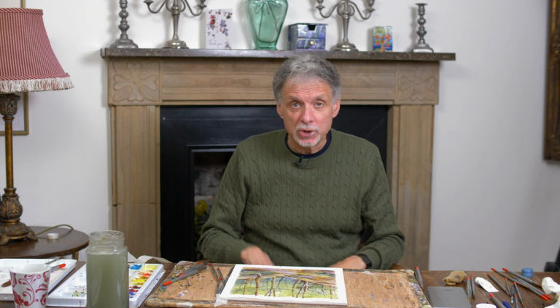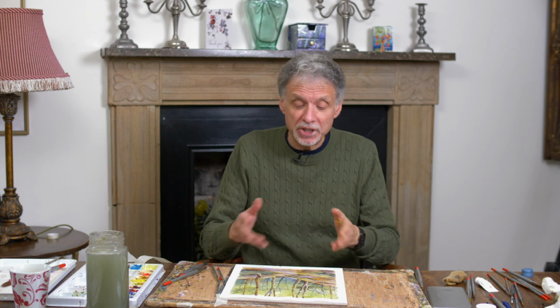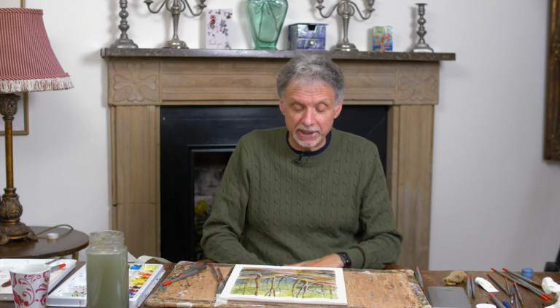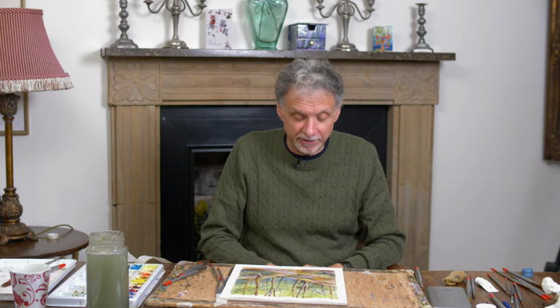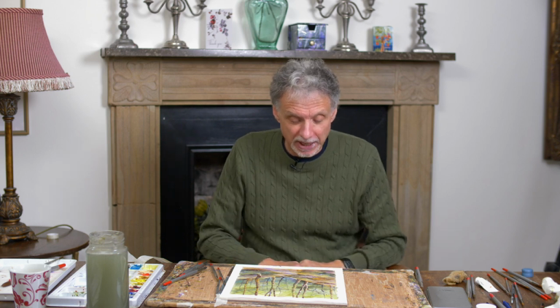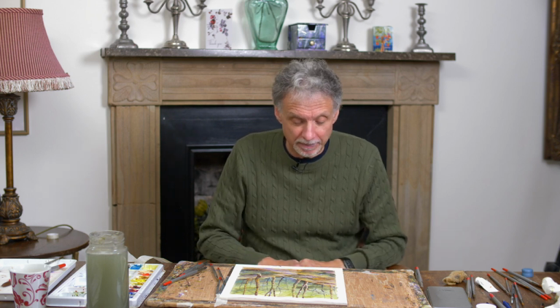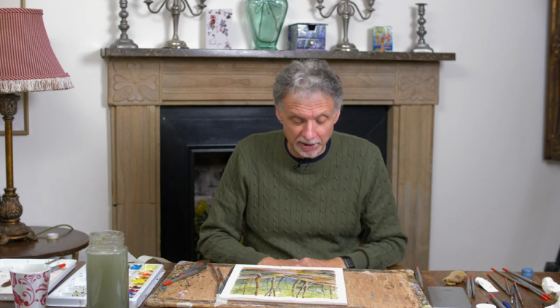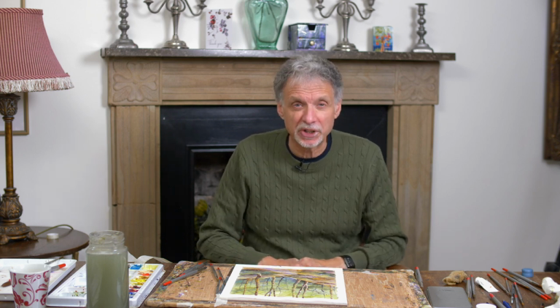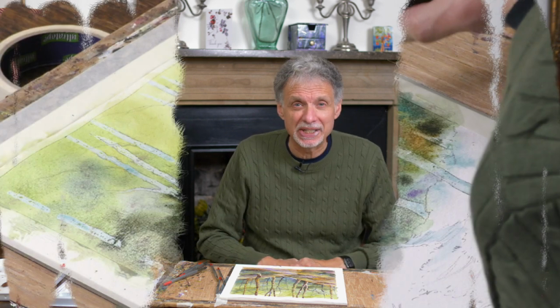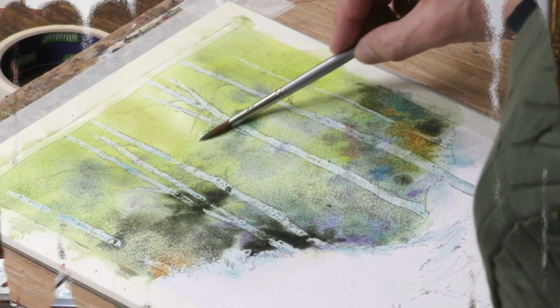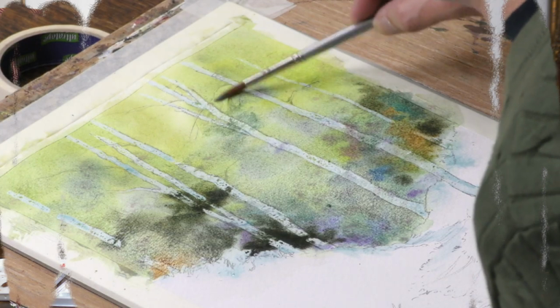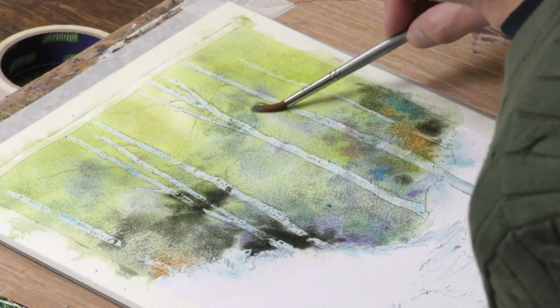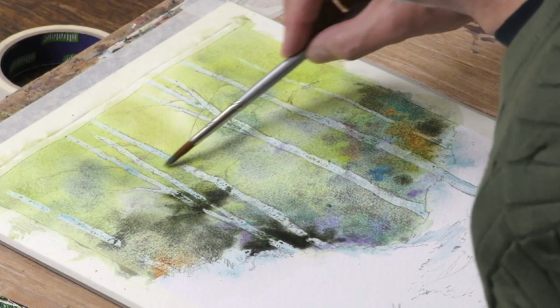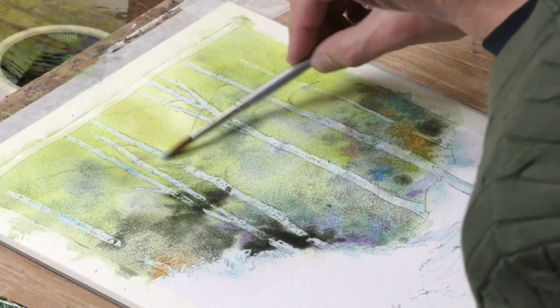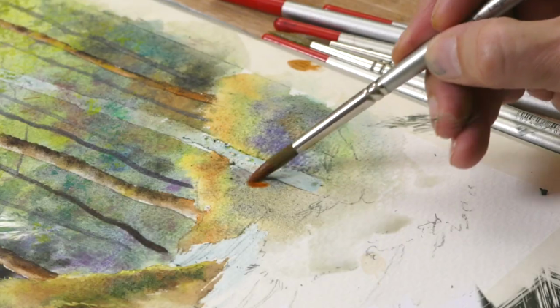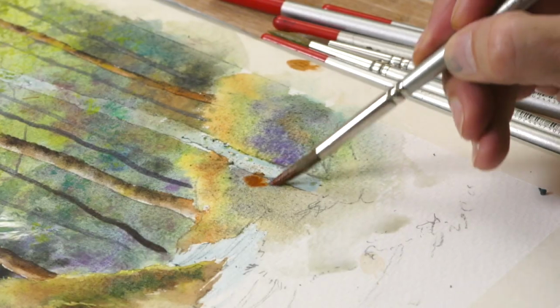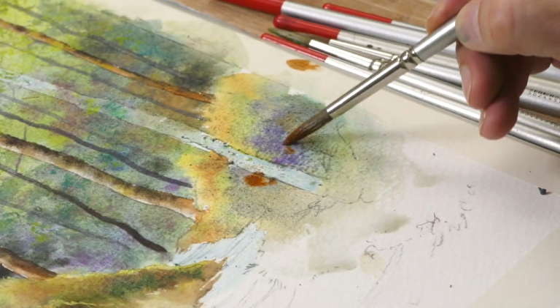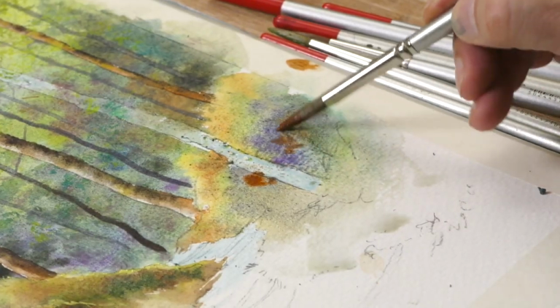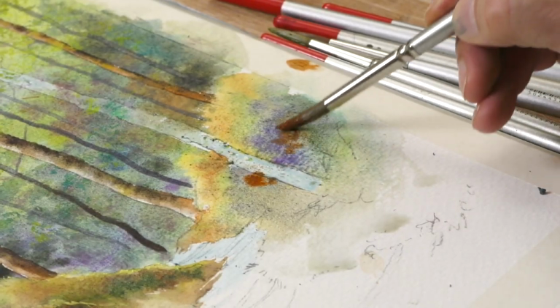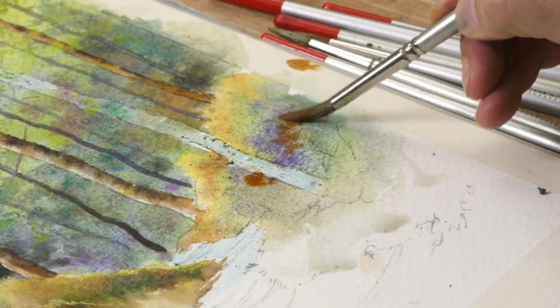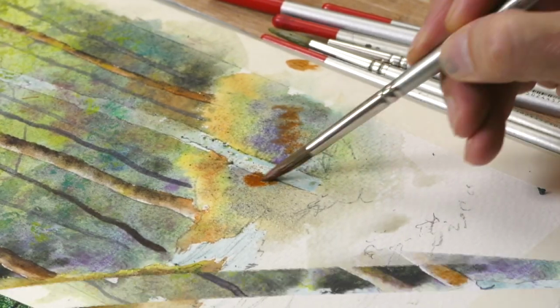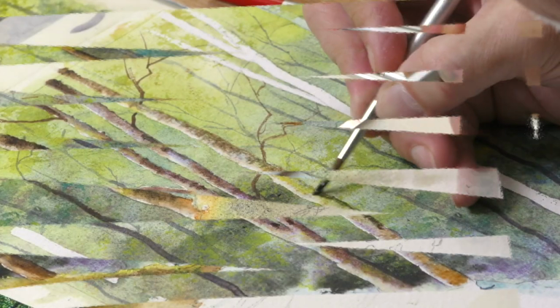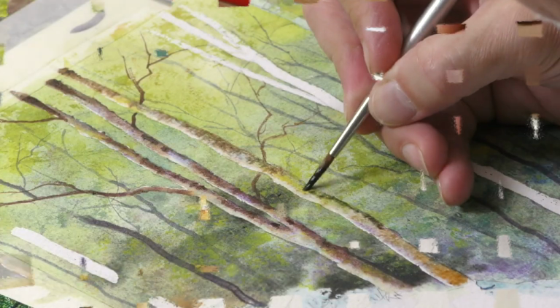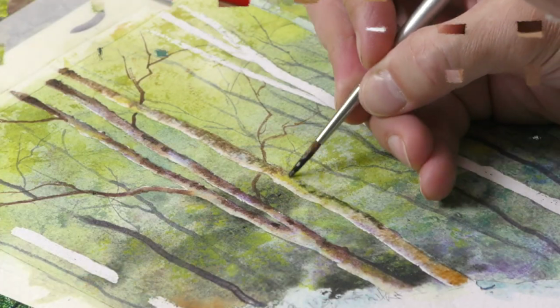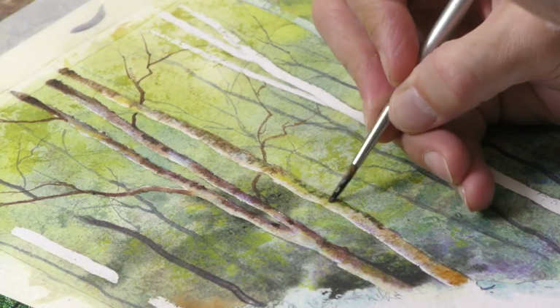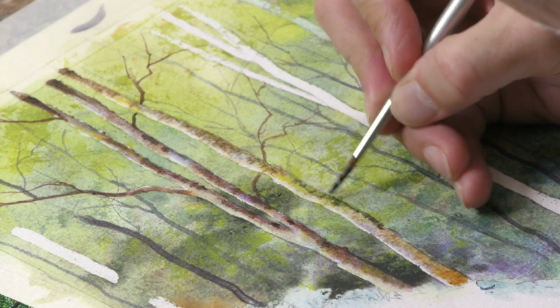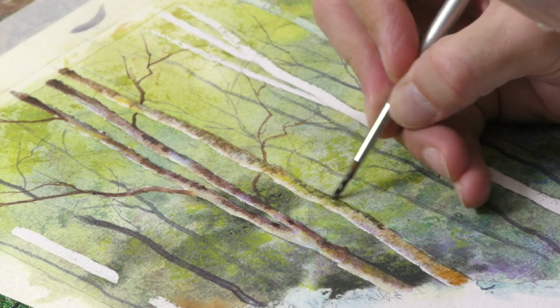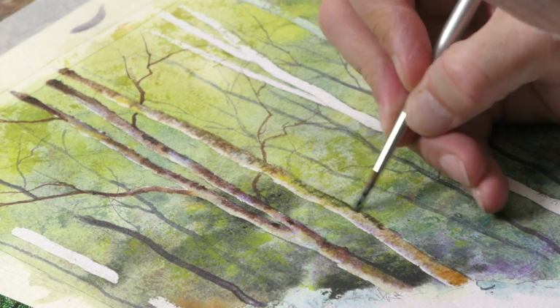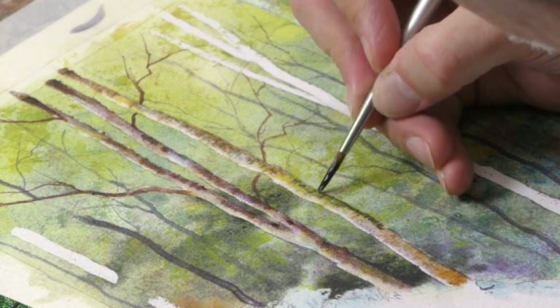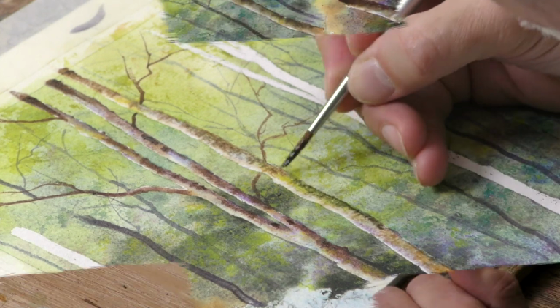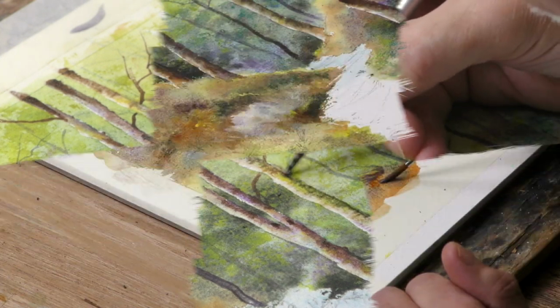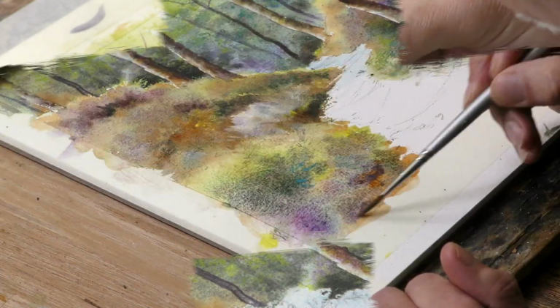I've done this painting from a photograph sent in by one of our members, taken by her son on a photography course in Norway. There's lots to learn along the way on this — it's a lovely subject to tackle.